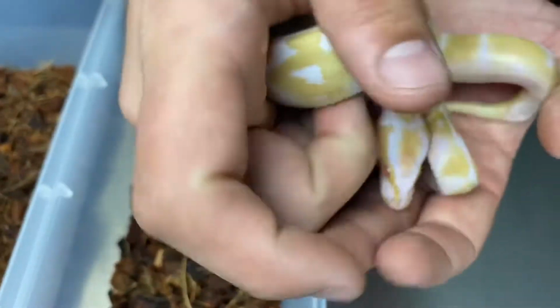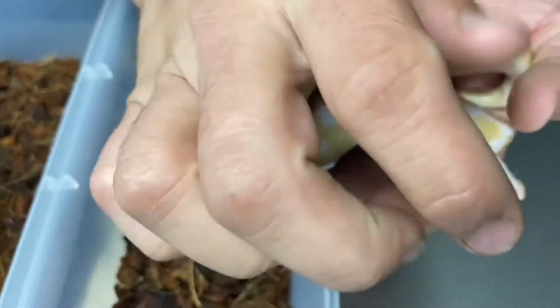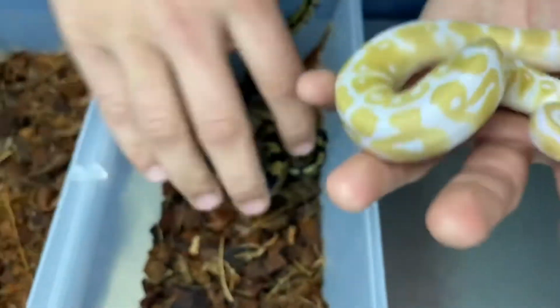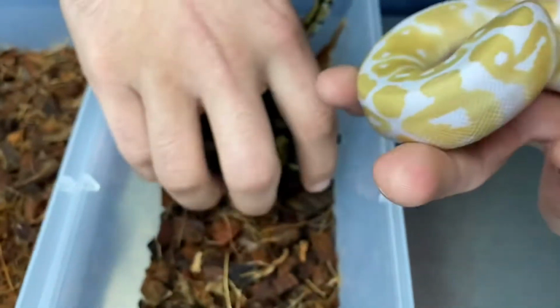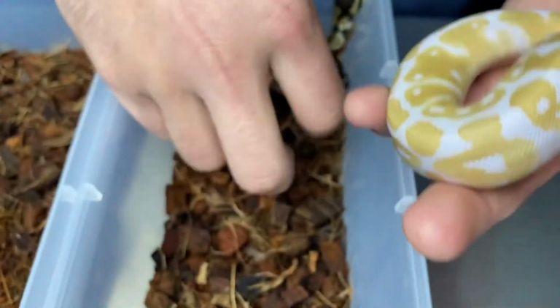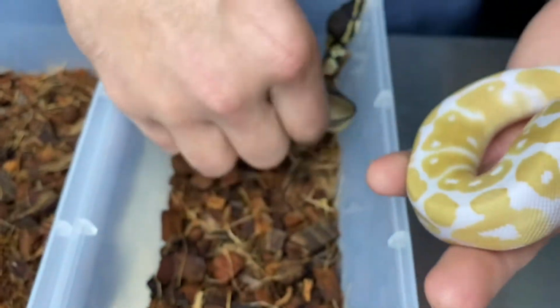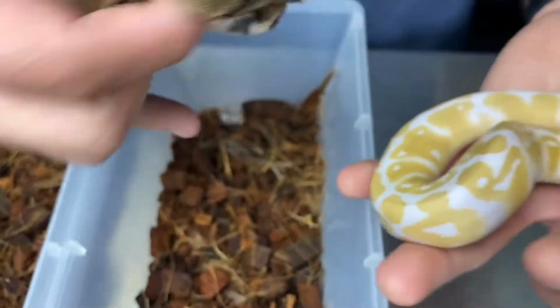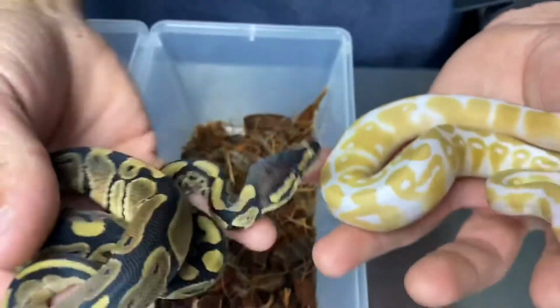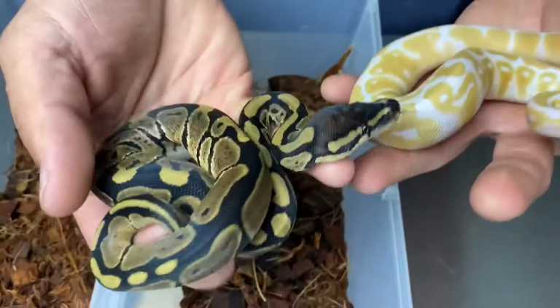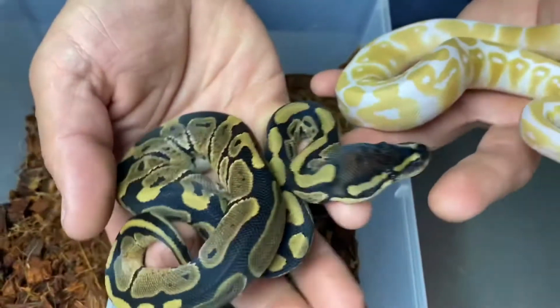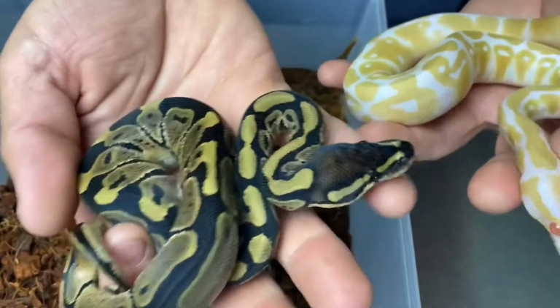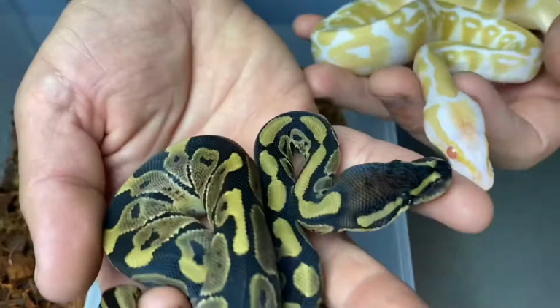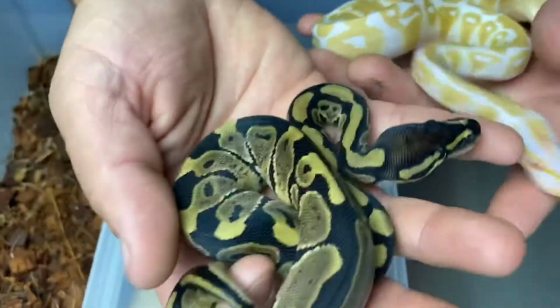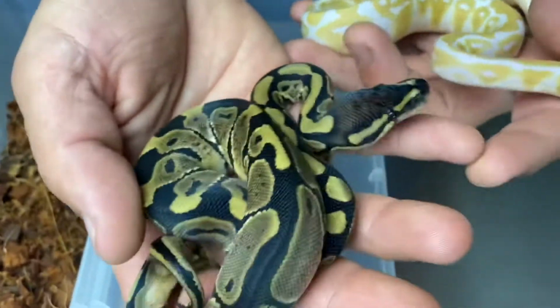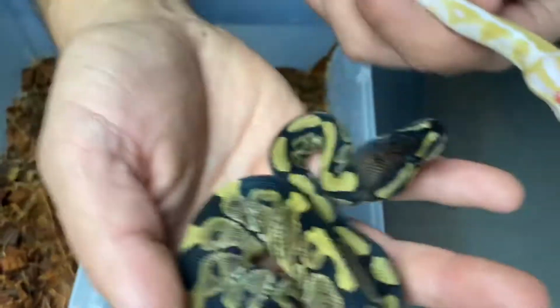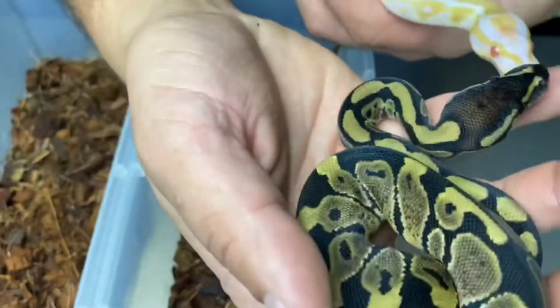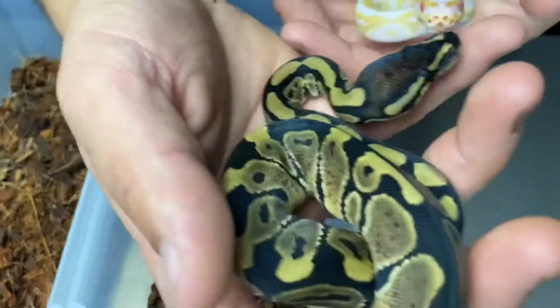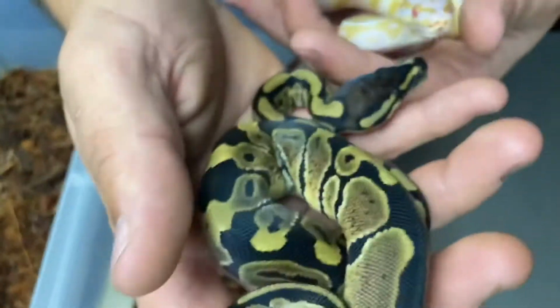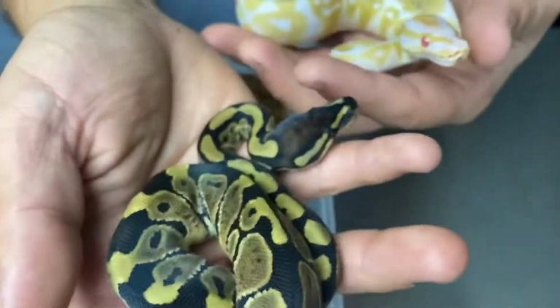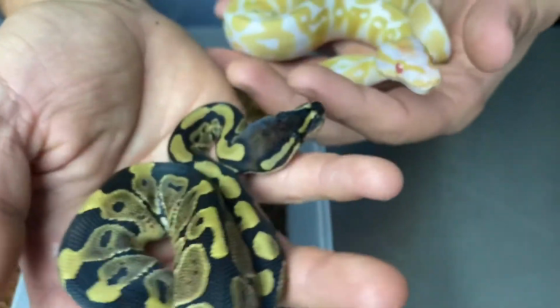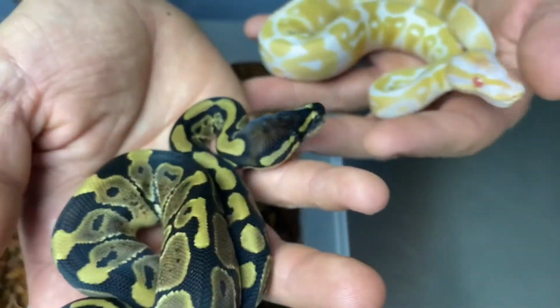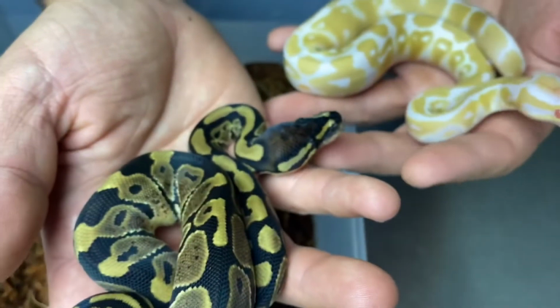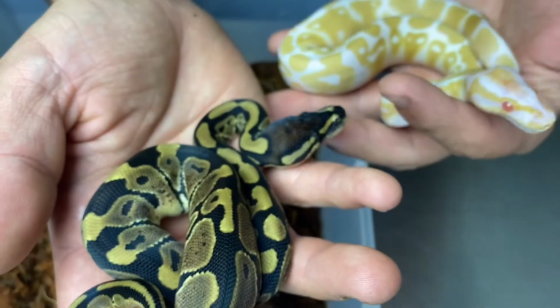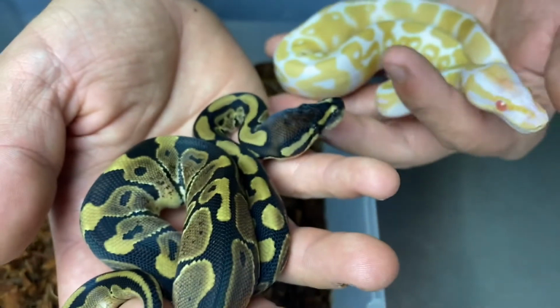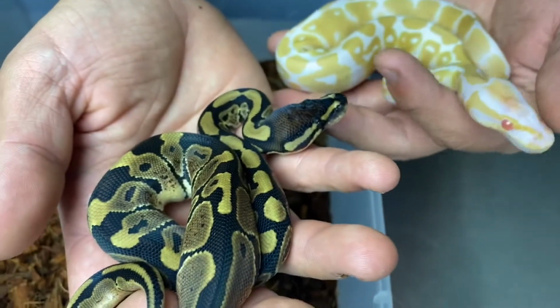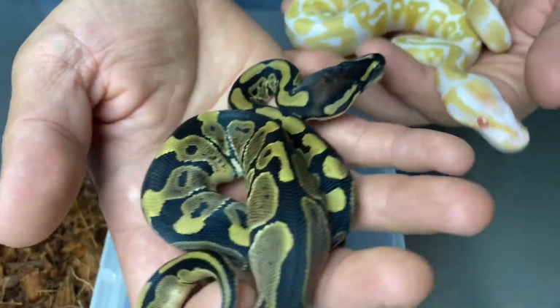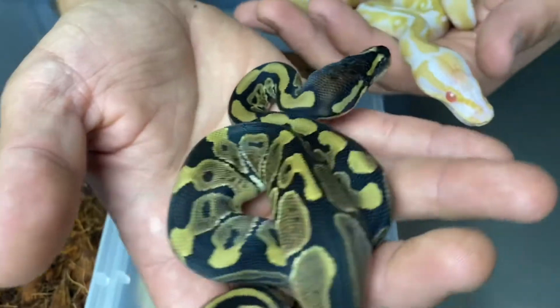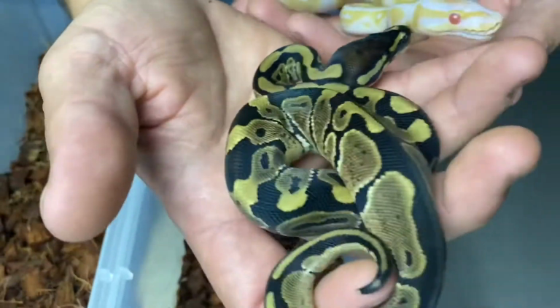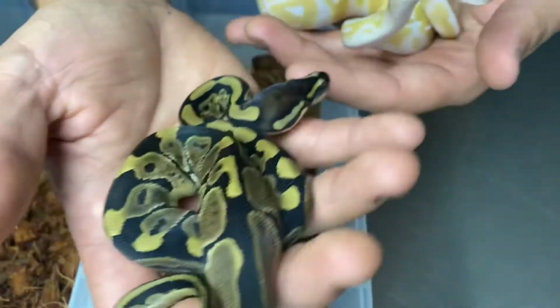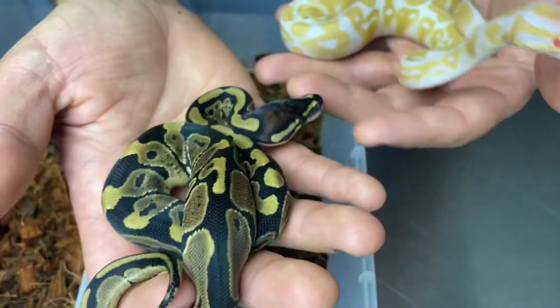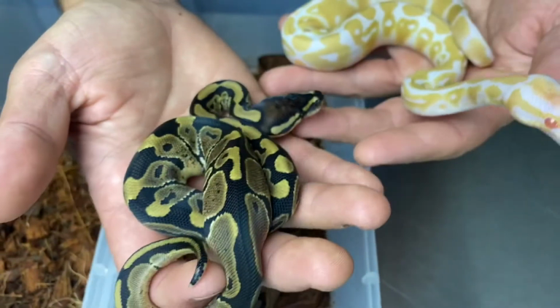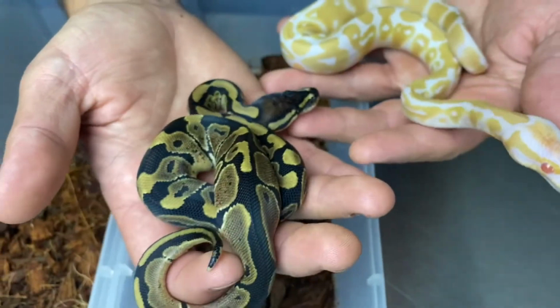The white here is pretty crisp. Then just for comparison sake, we have the normal het albino sibling. These are actually the two boys of the clutch — the other babies were females.